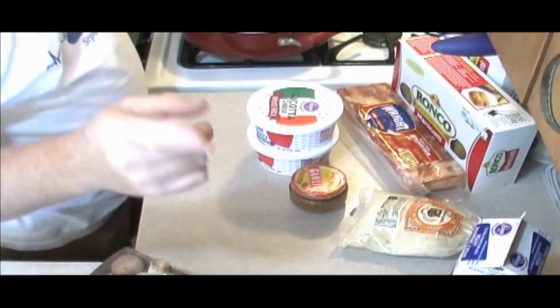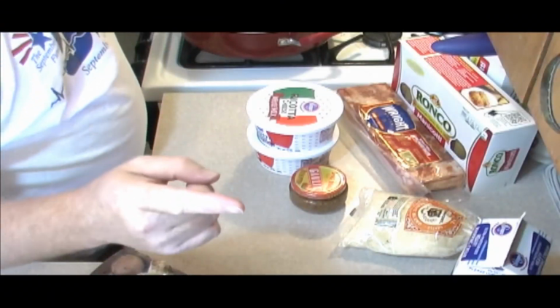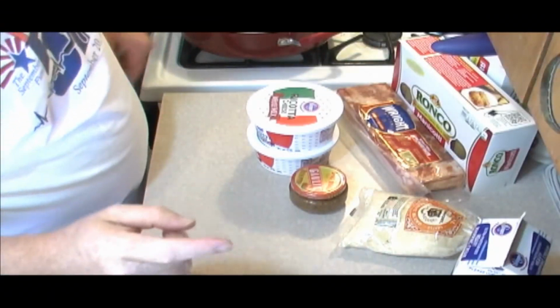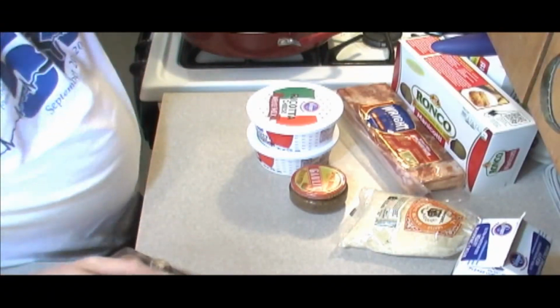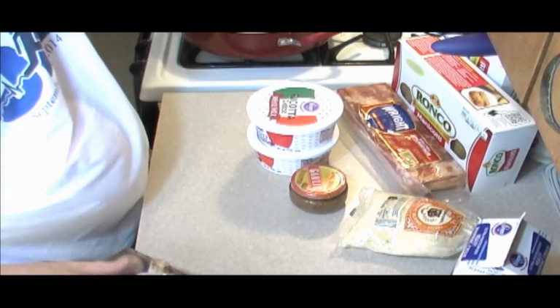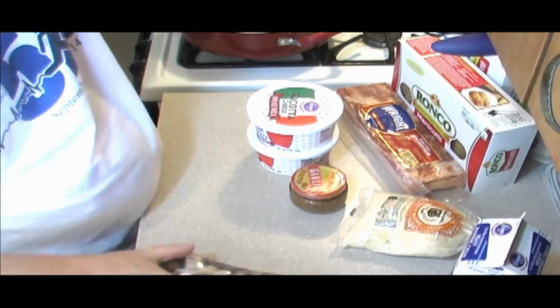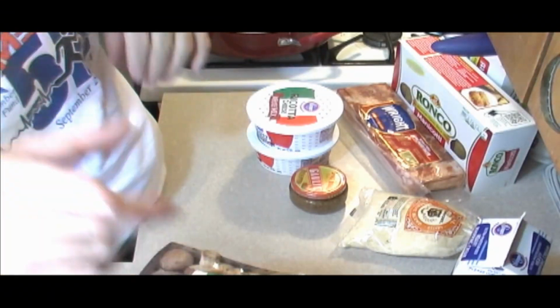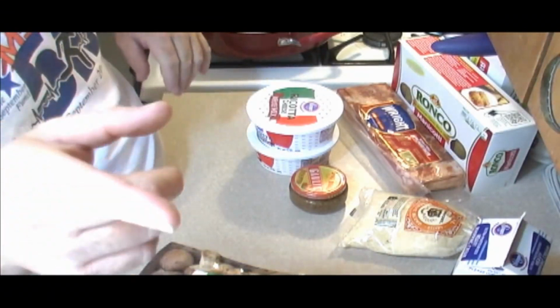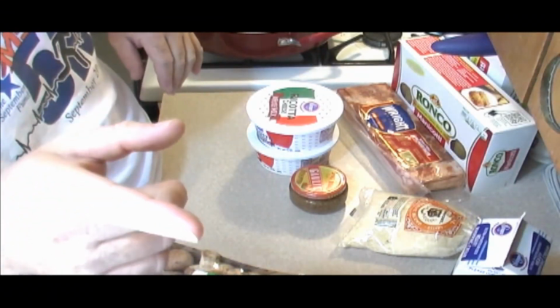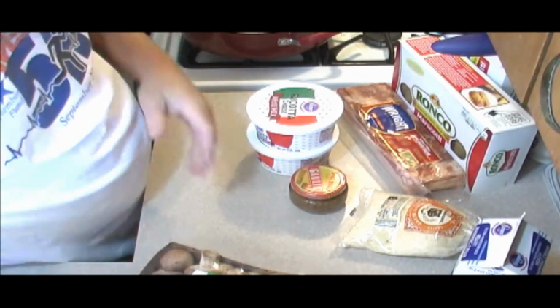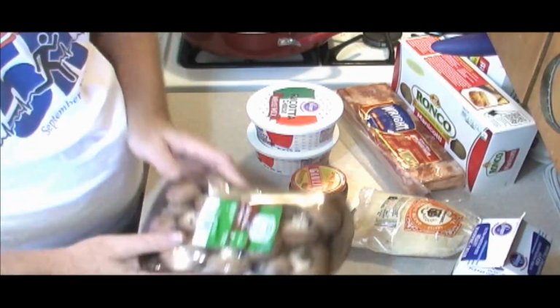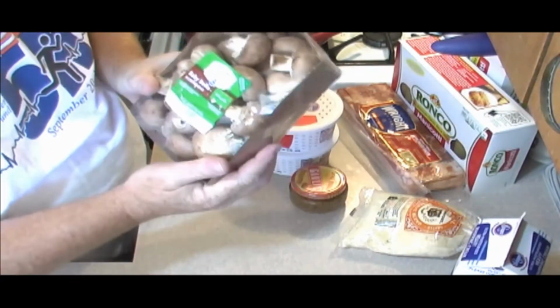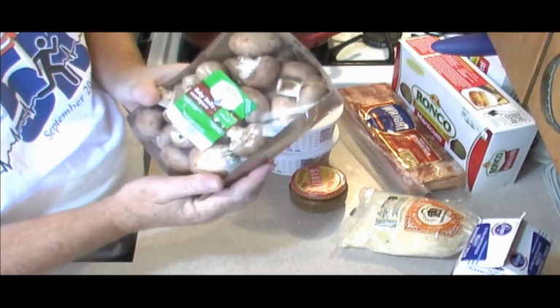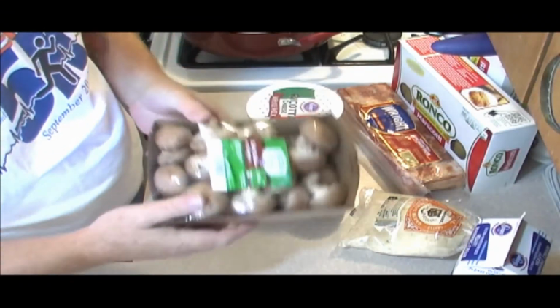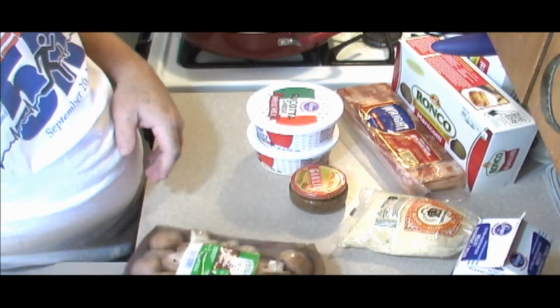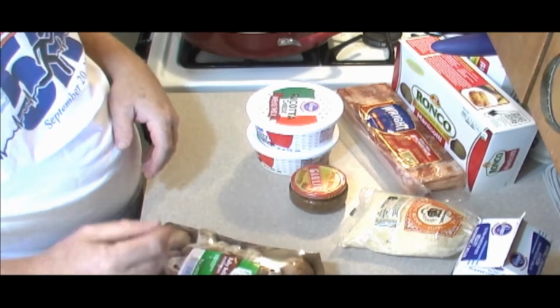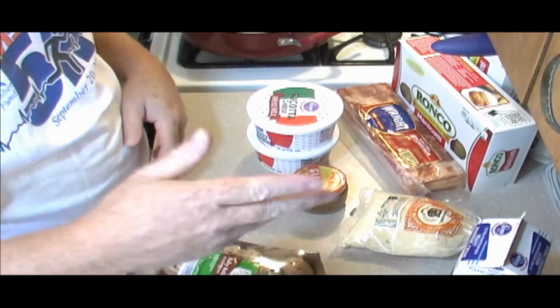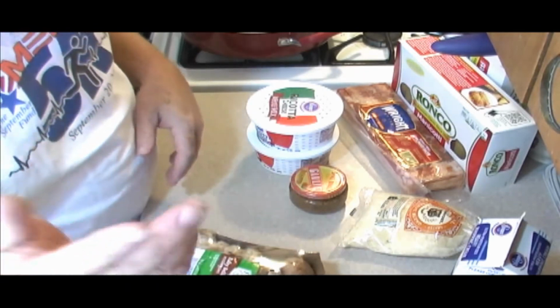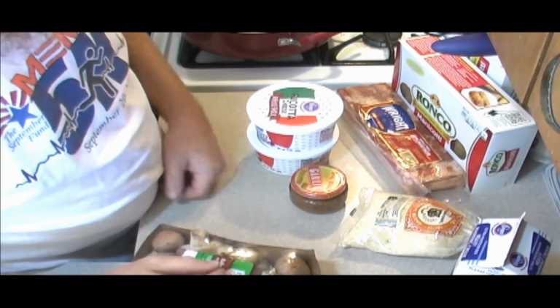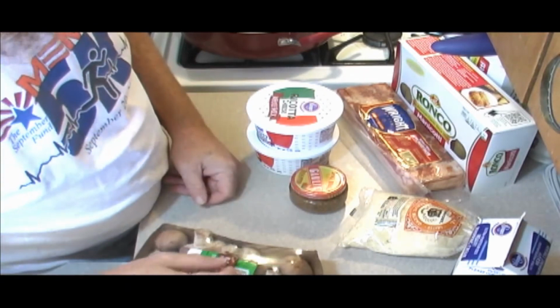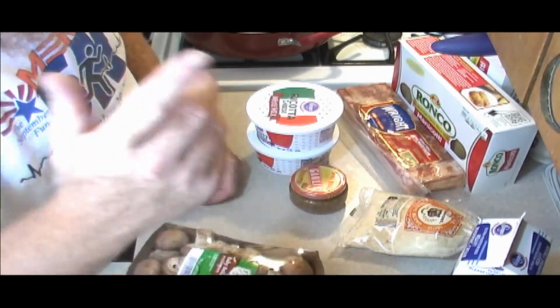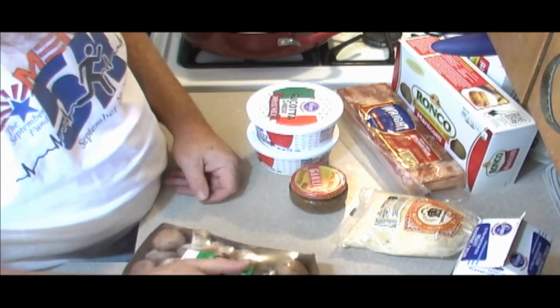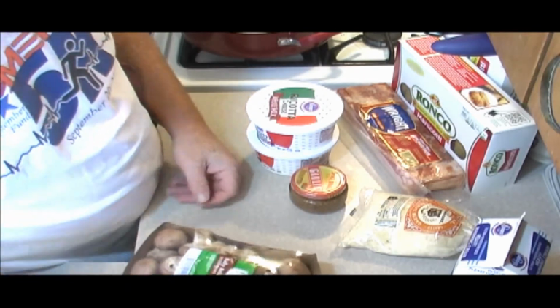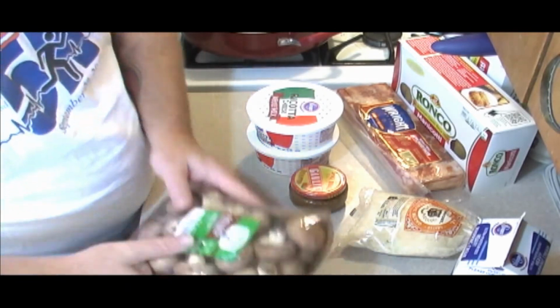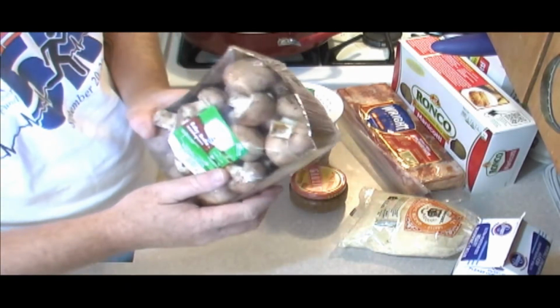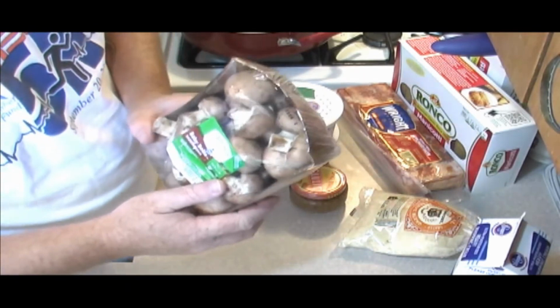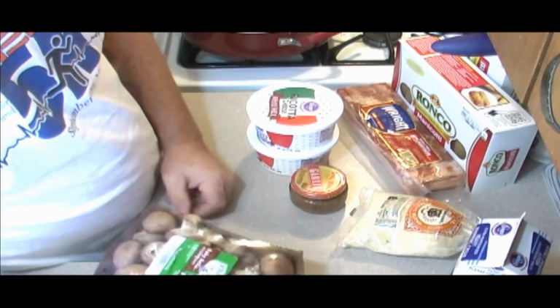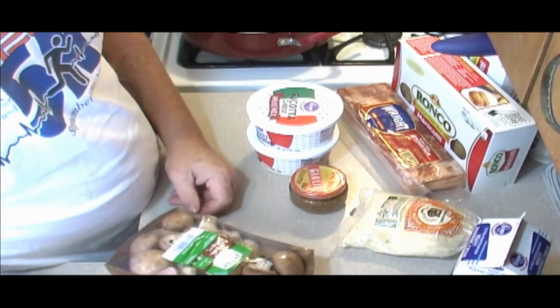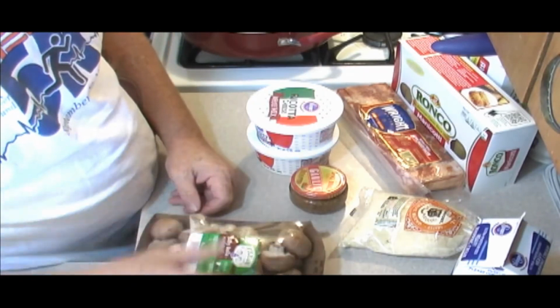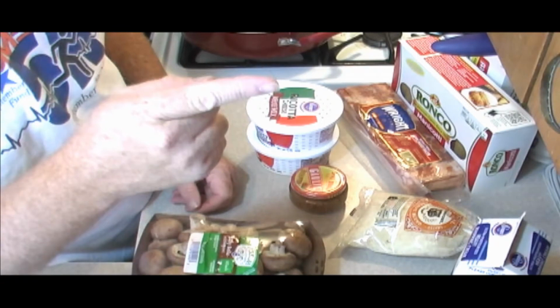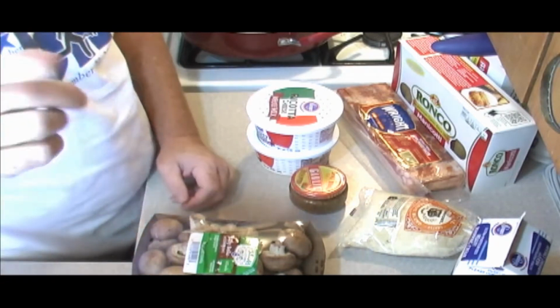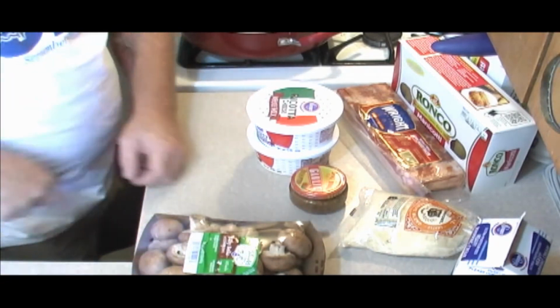First thing we want to do is get our bacon started and we want to start breaking down our mushrooms. I ain't gonna bore you with cooking bacon — you've seen me cook bacon before. I ain't gonna bore you with breaking down mushrooms. I'm gonna do all that and then I'll come back to you.